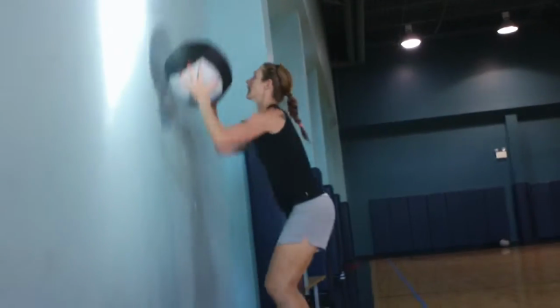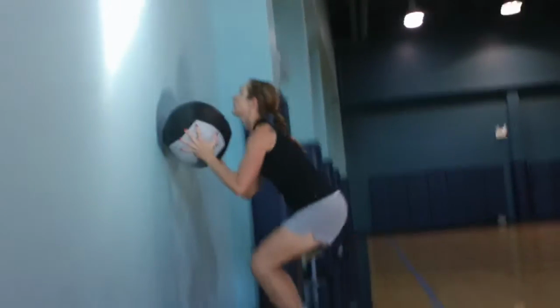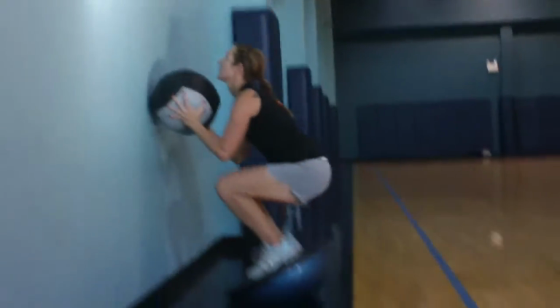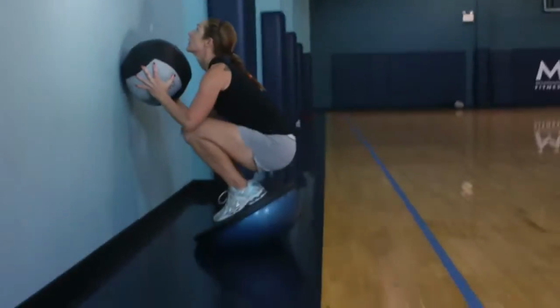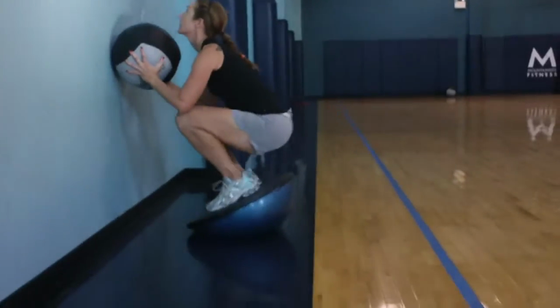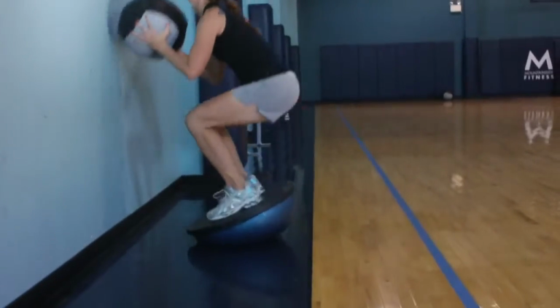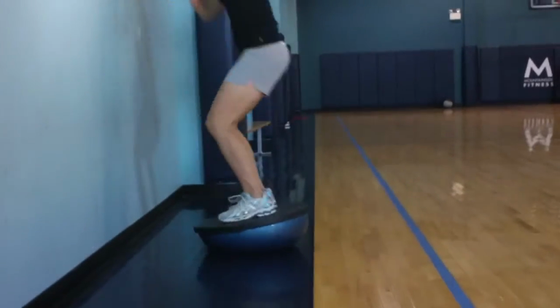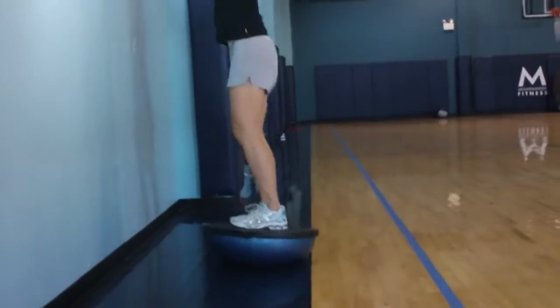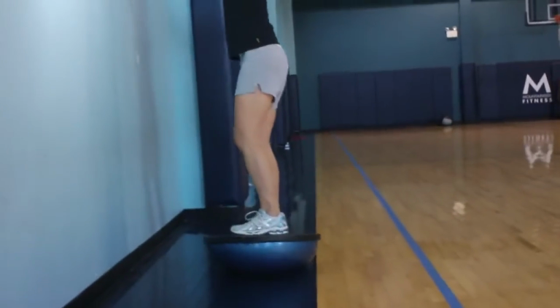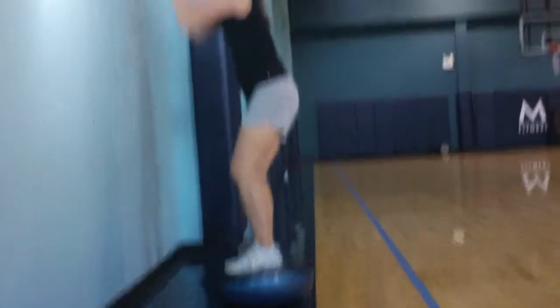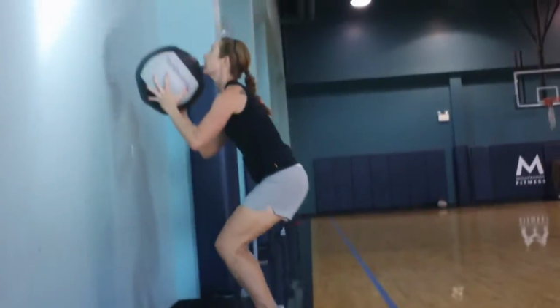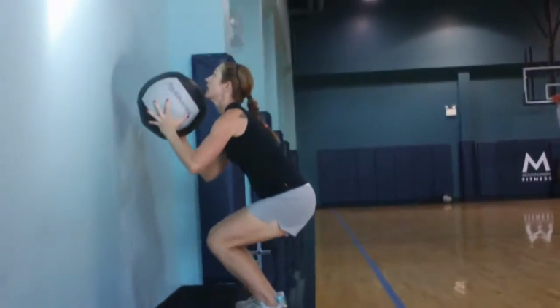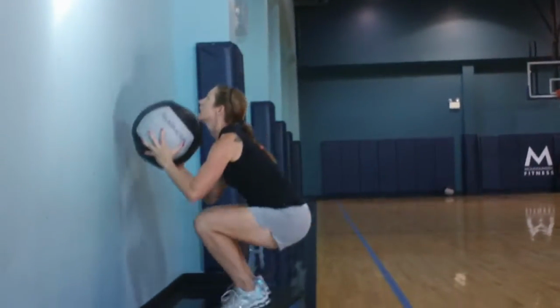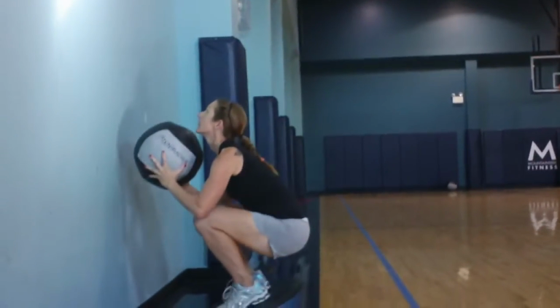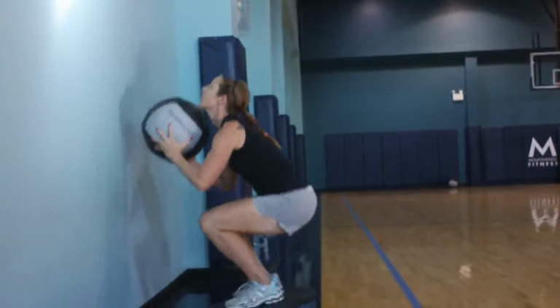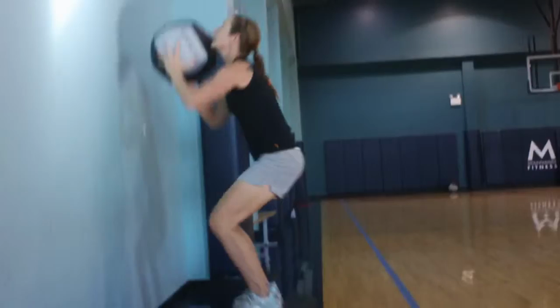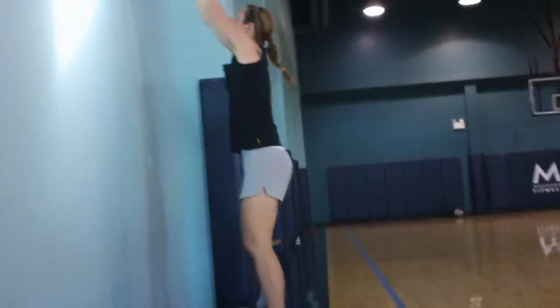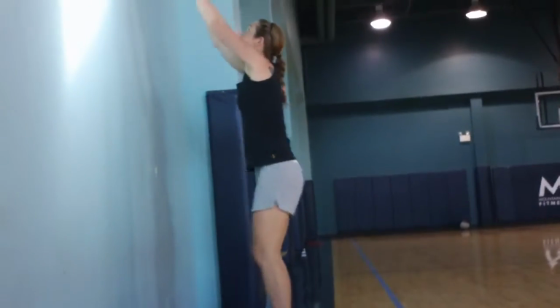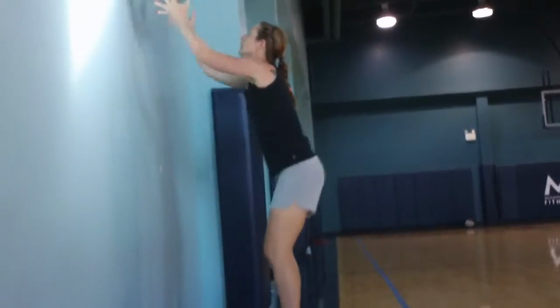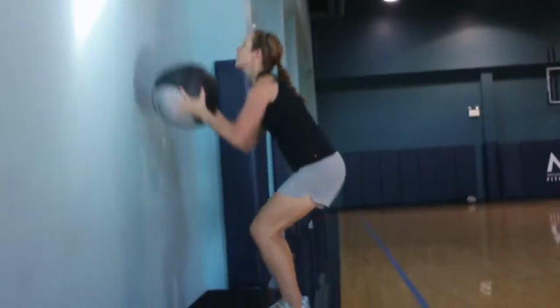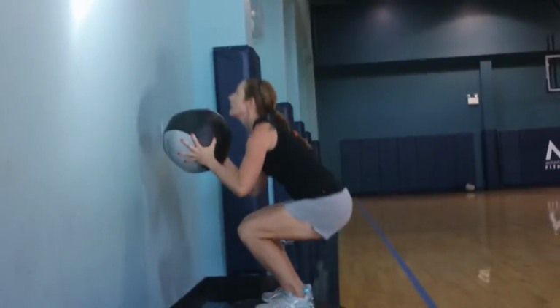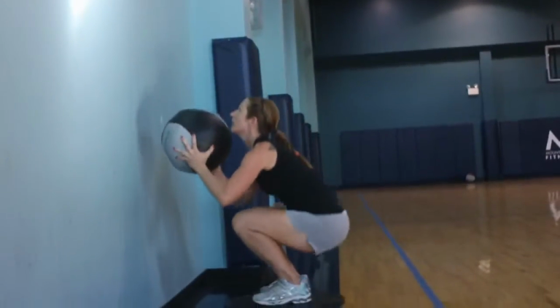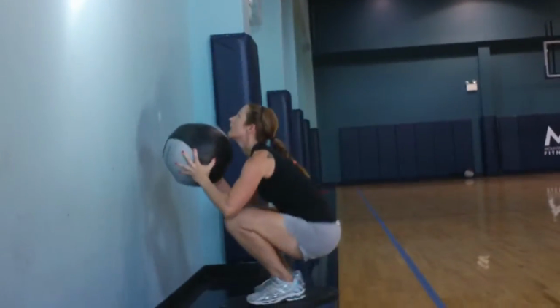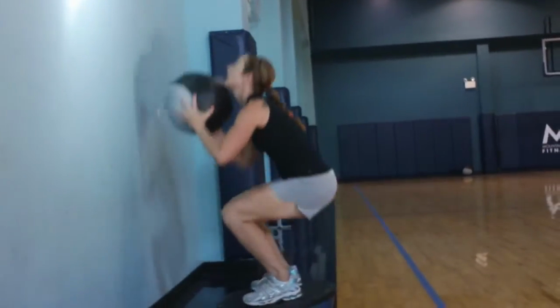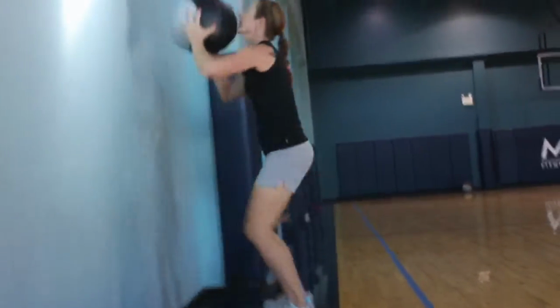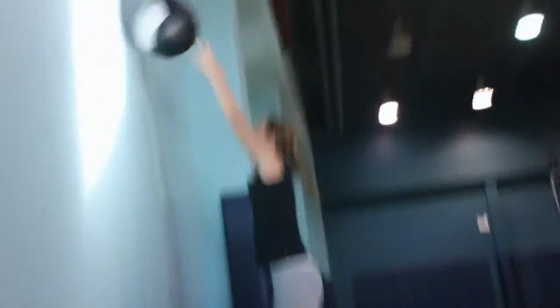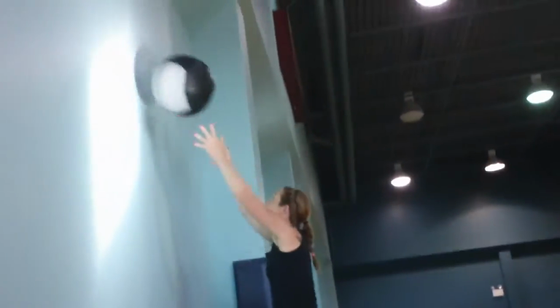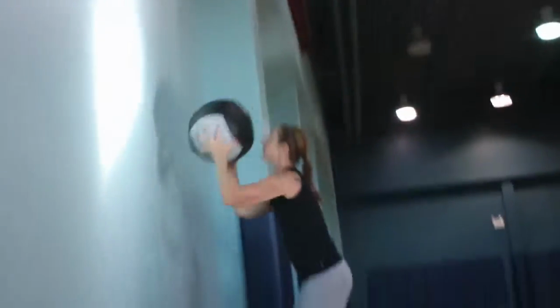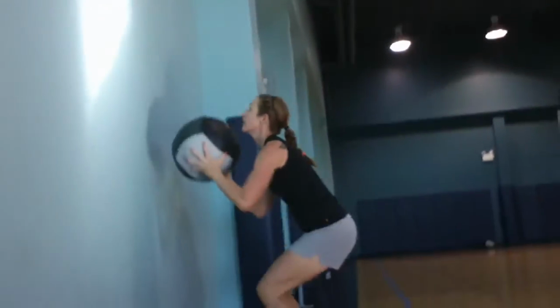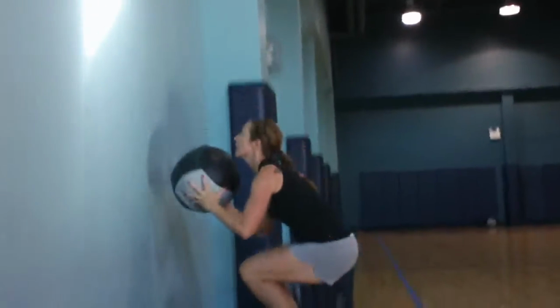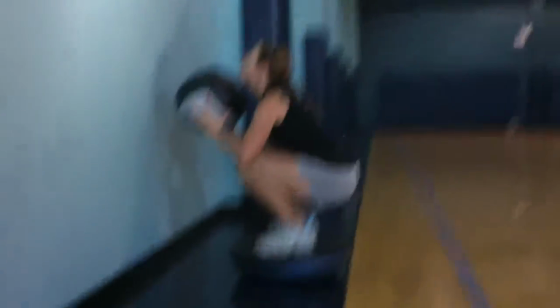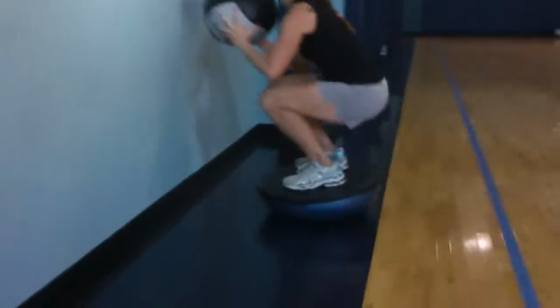That's it. Keep that Bosu balanced. Good. Crease the hip below the knee. Good. Crank it.